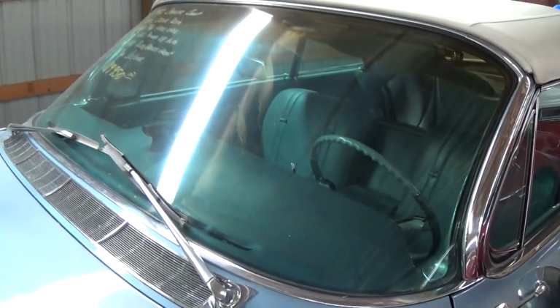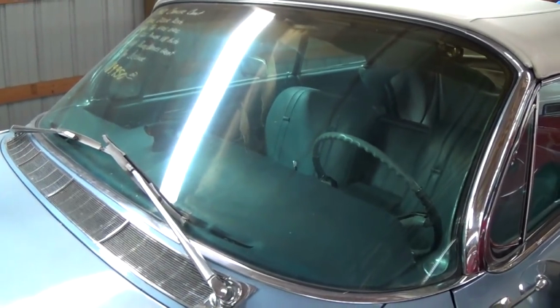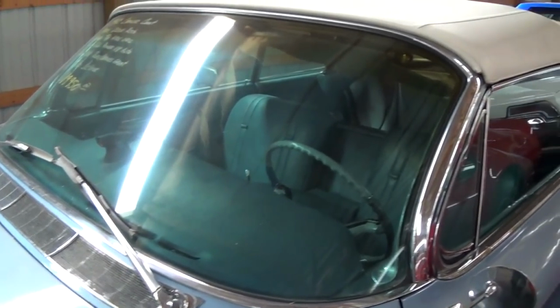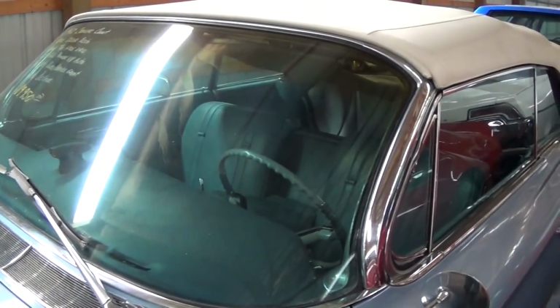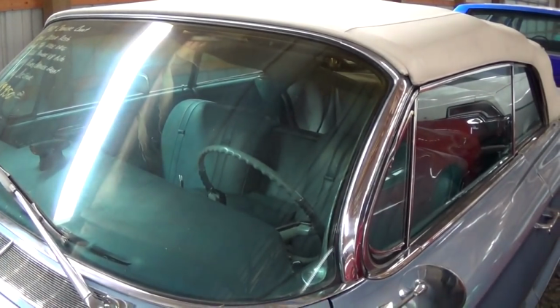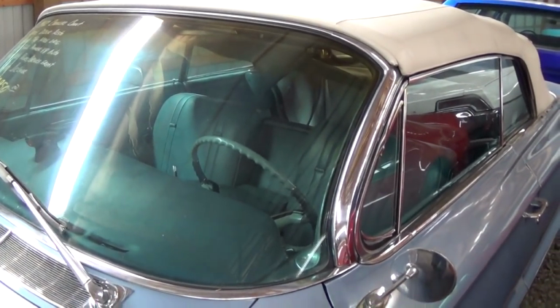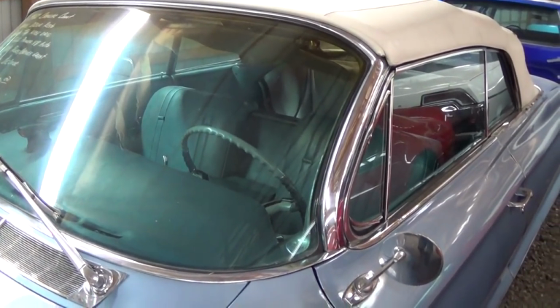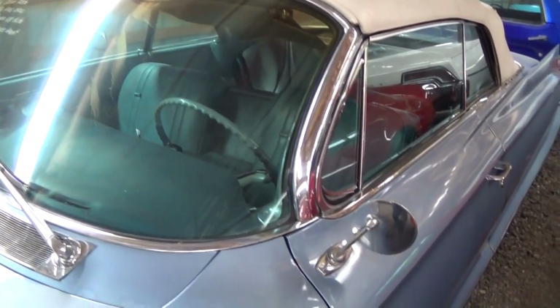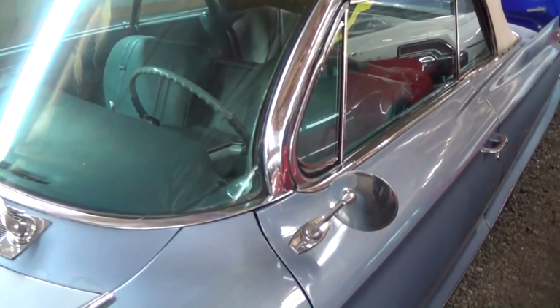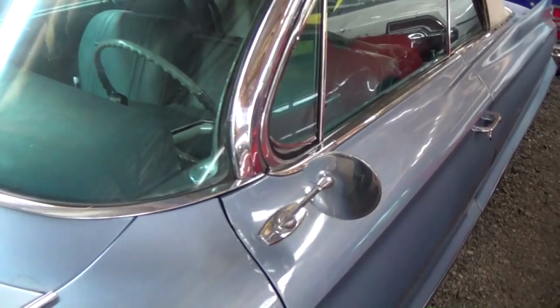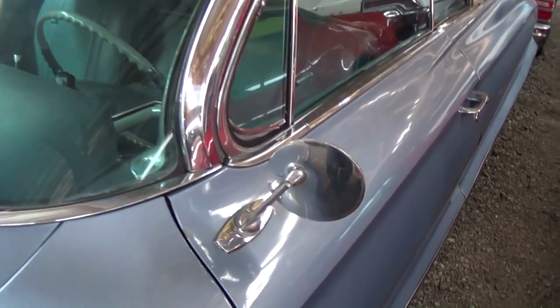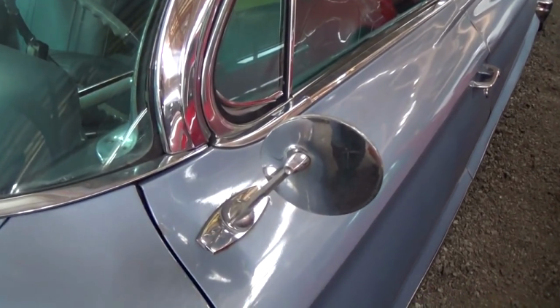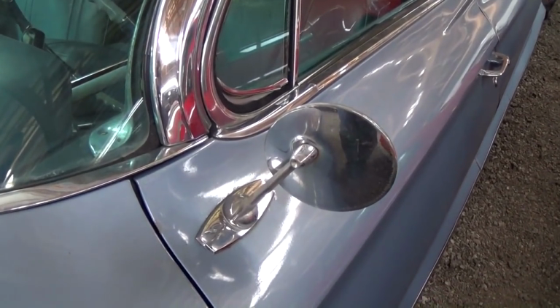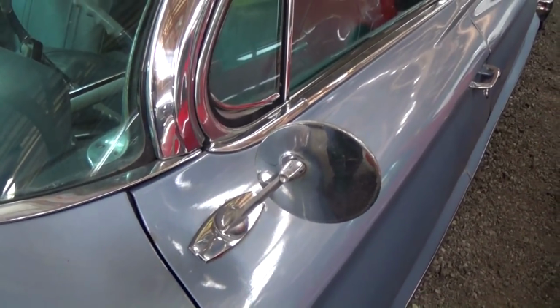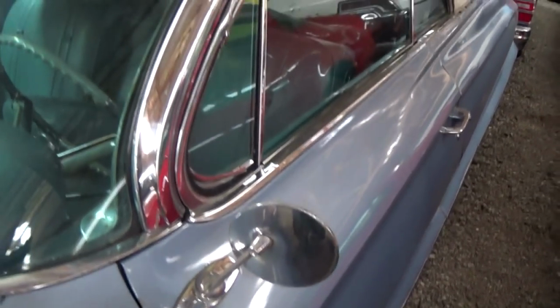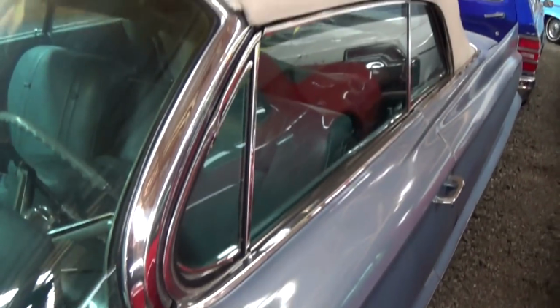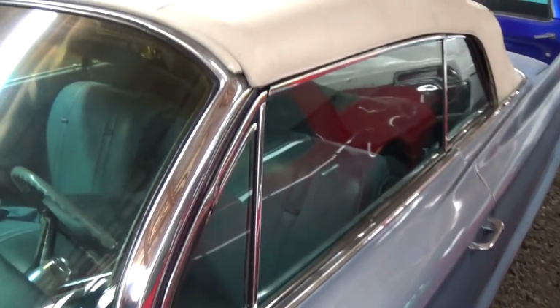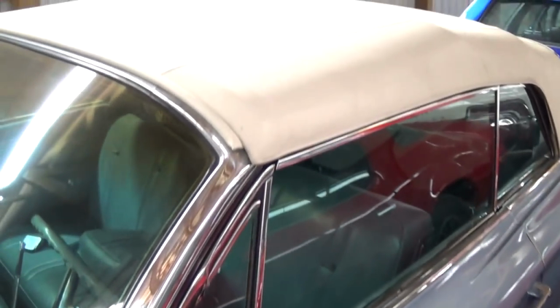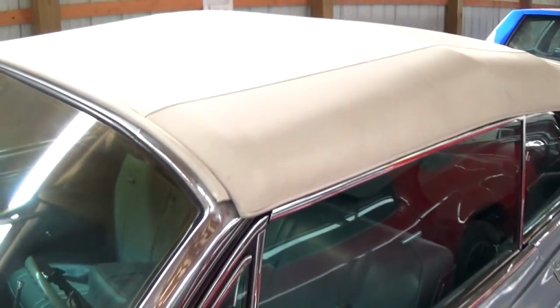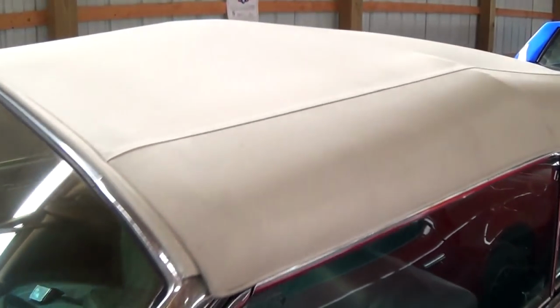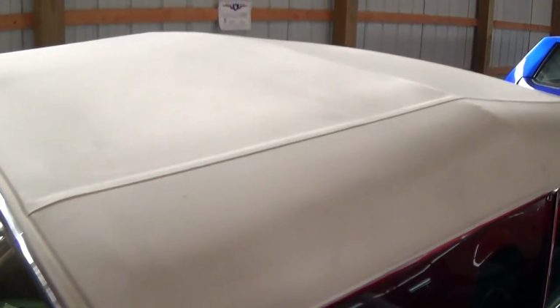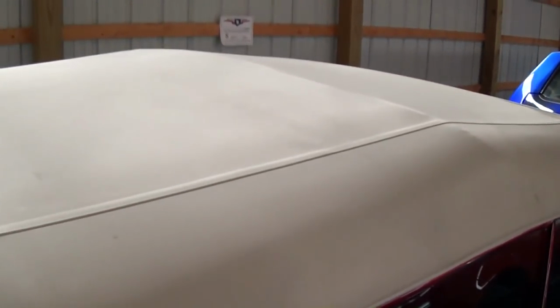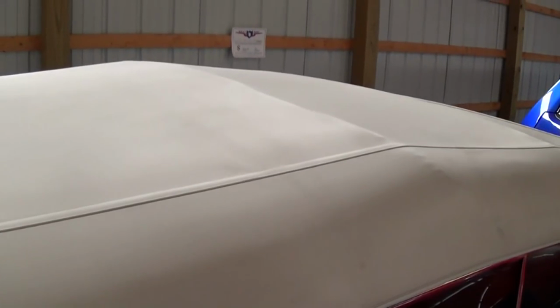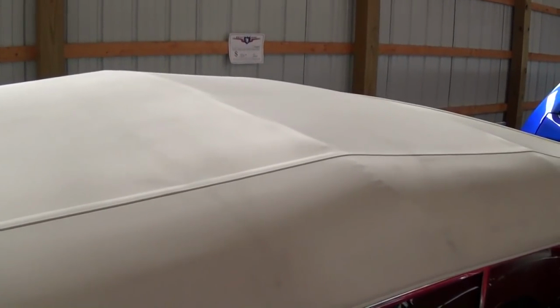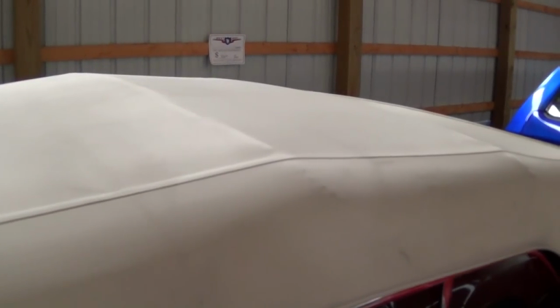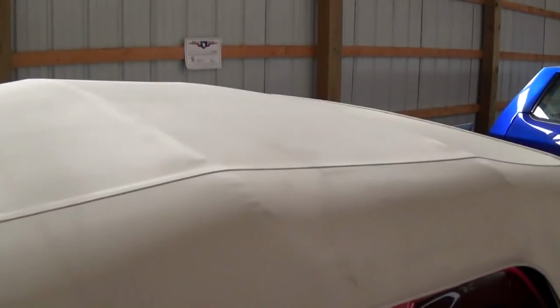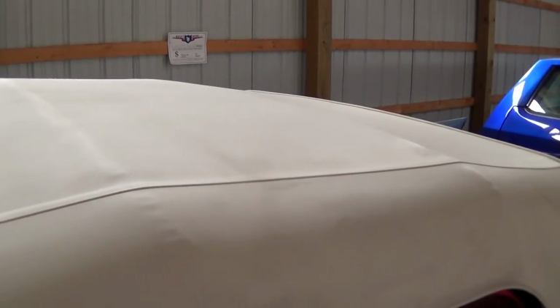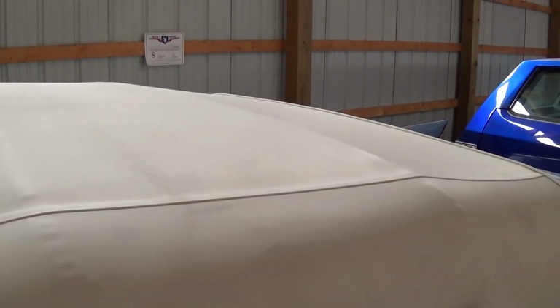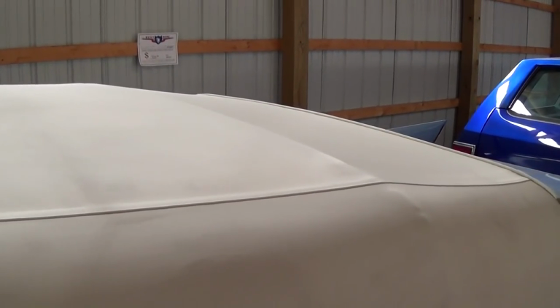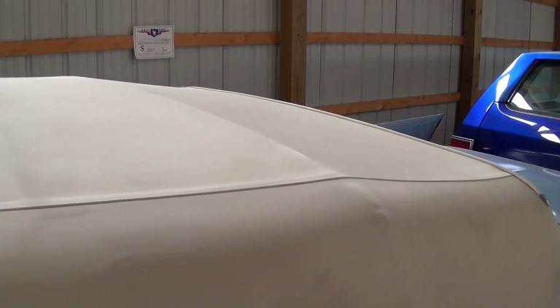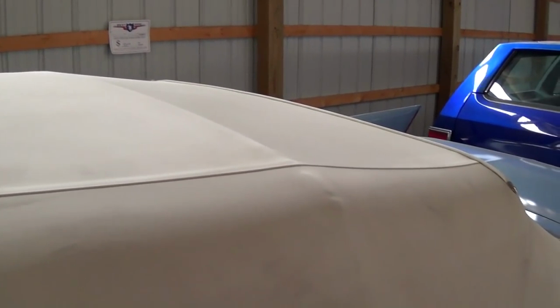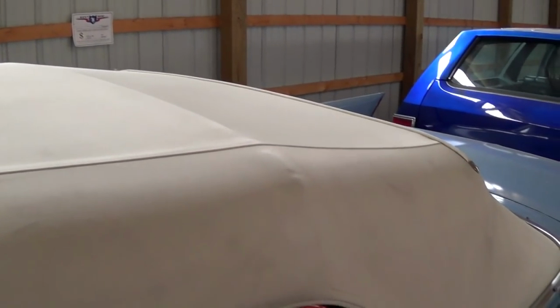All the glass and trim is looking good. Nice chrome mirrors. And they've definitely replaced the convertible top at some point — that's still looking good.